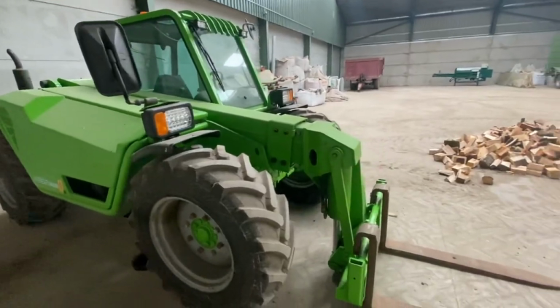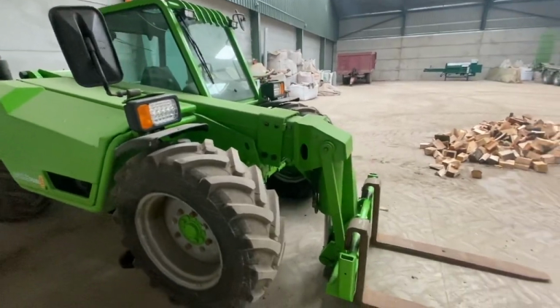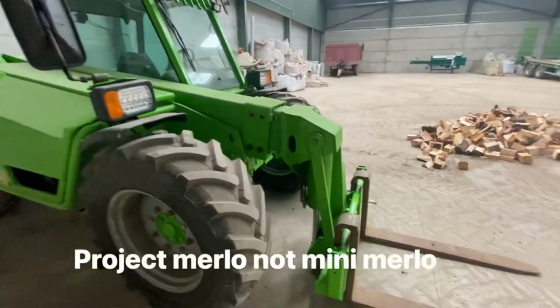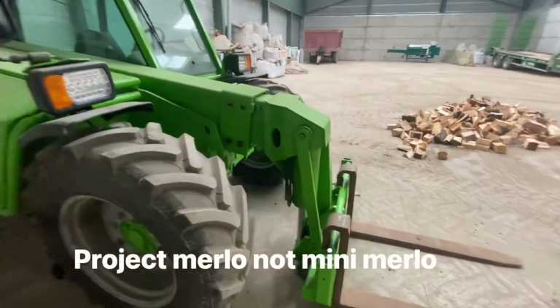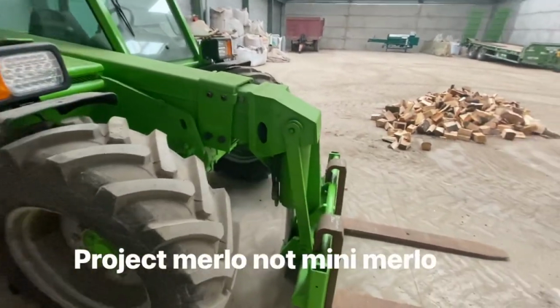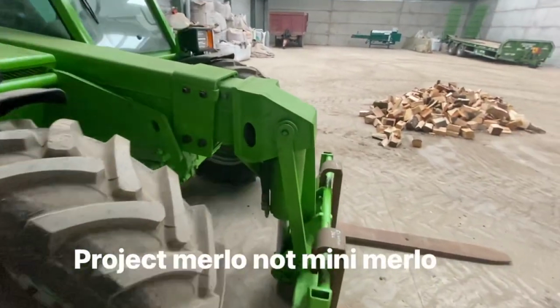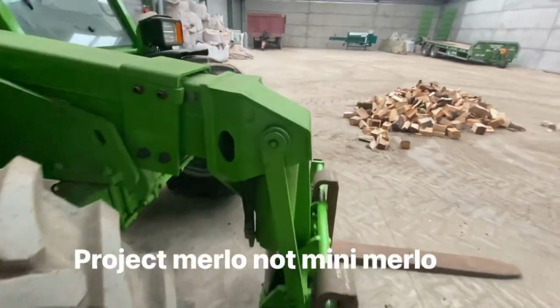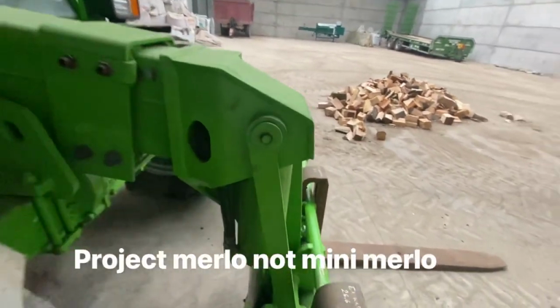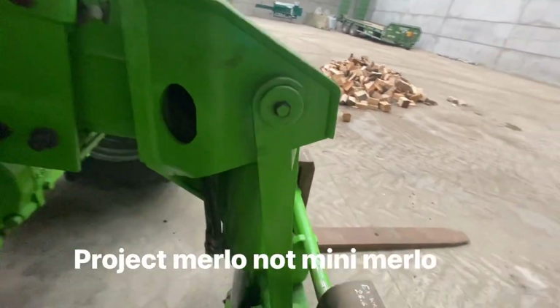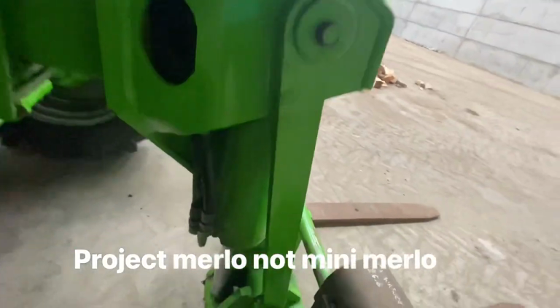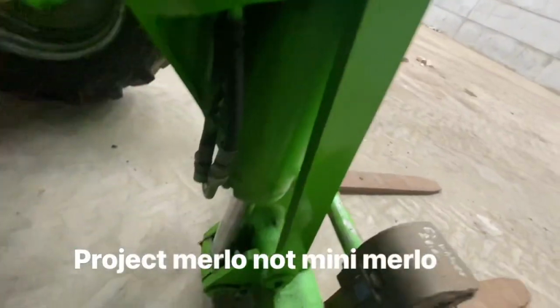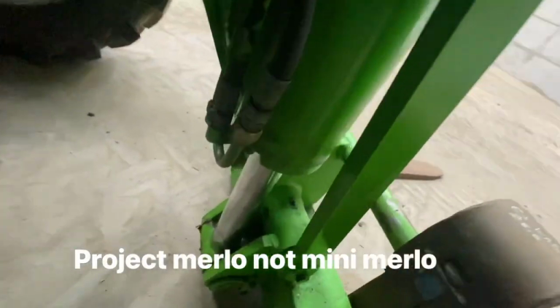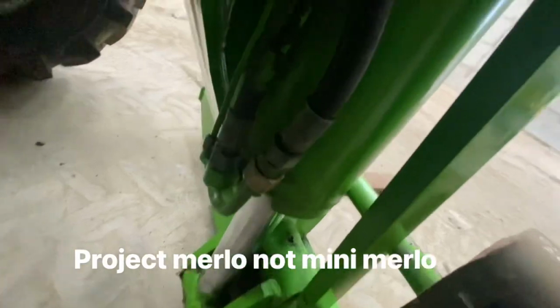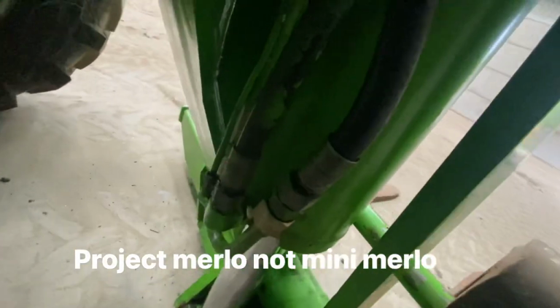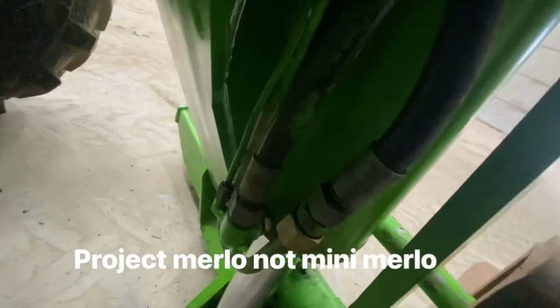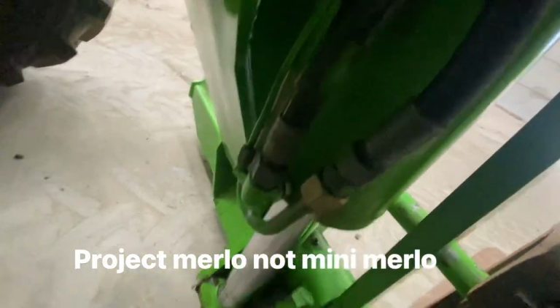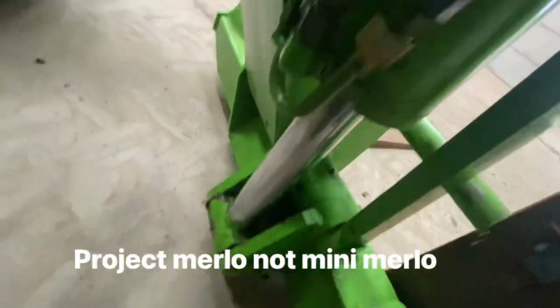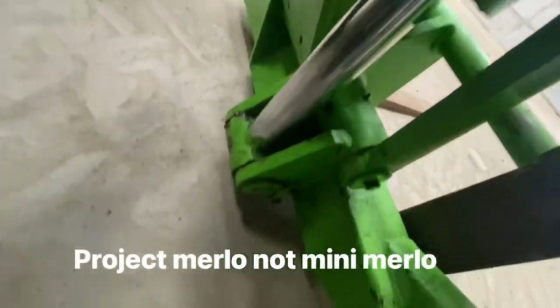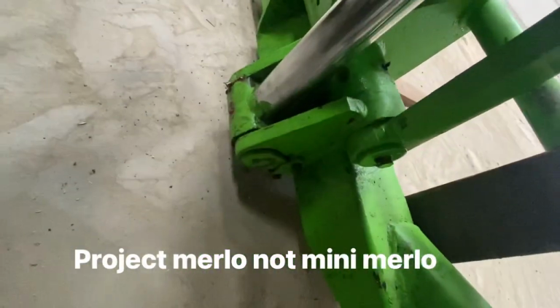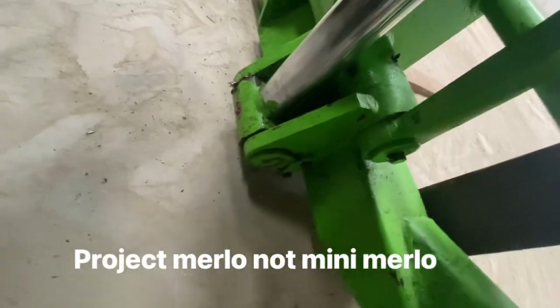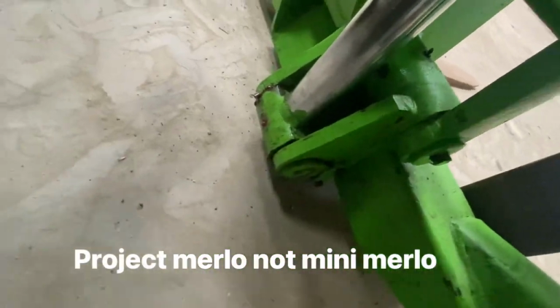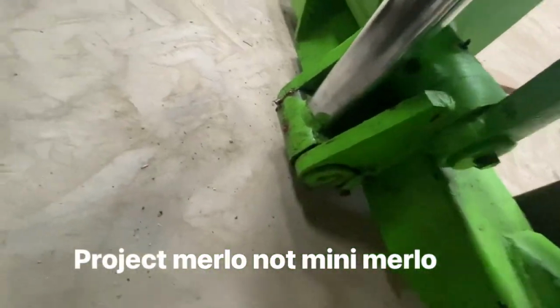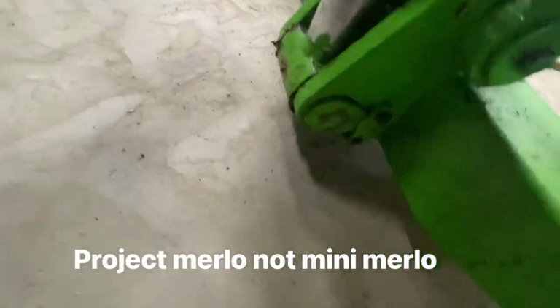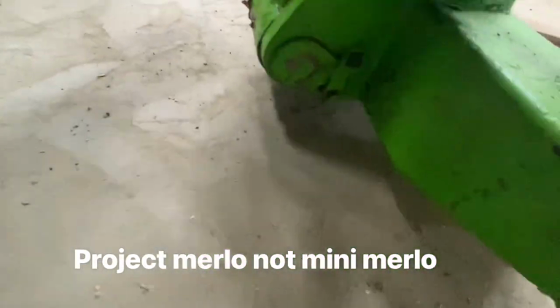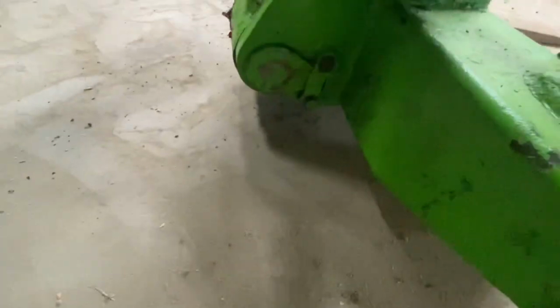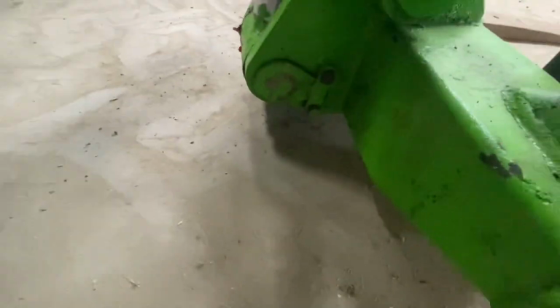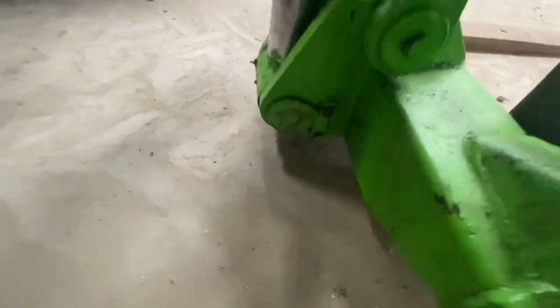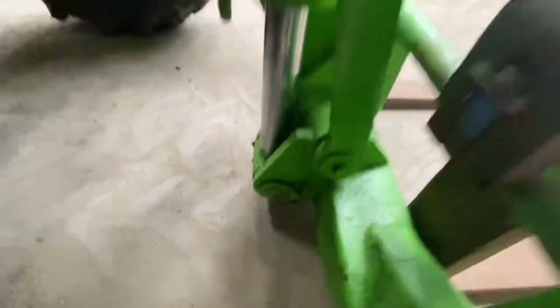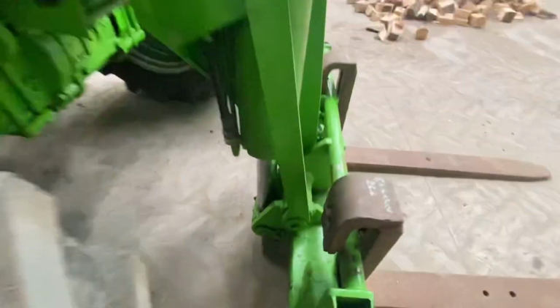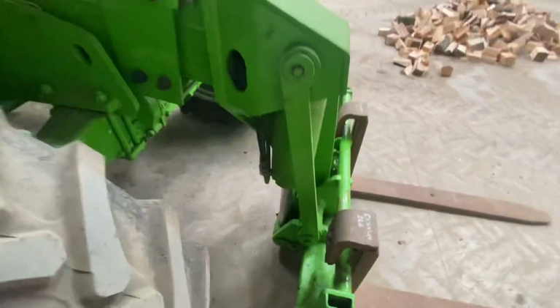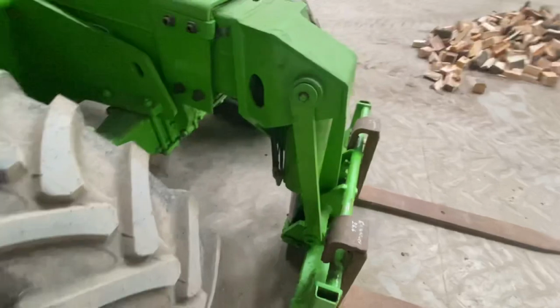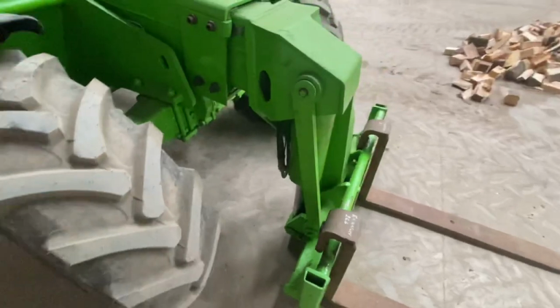The mini Merlo's been parked there for two days now - that was the ram that I fixed the seals on - and there's not a puddle underneath at all, so that's the result.